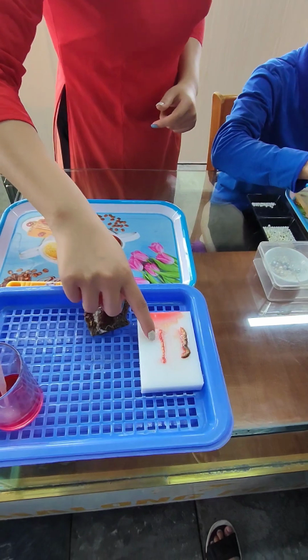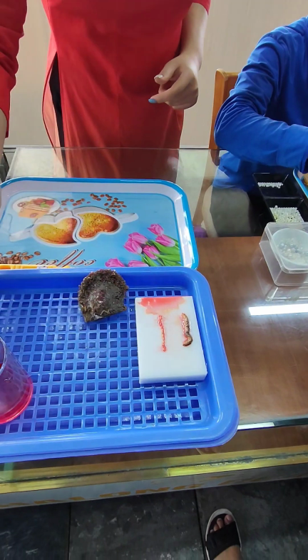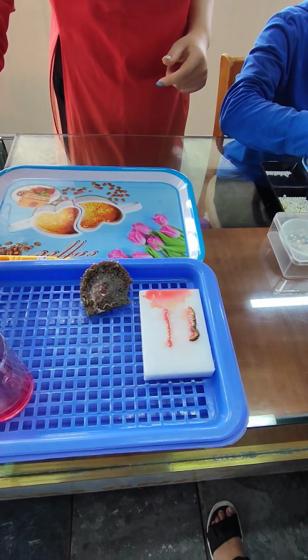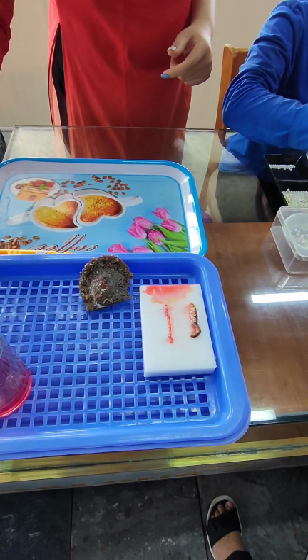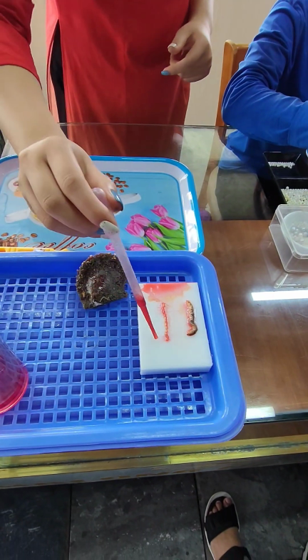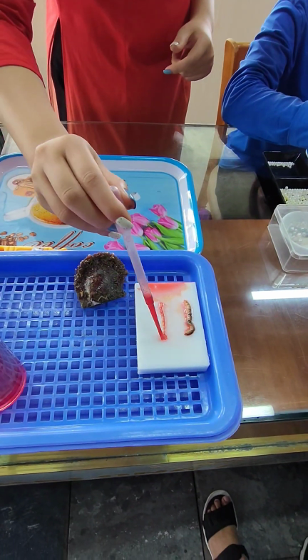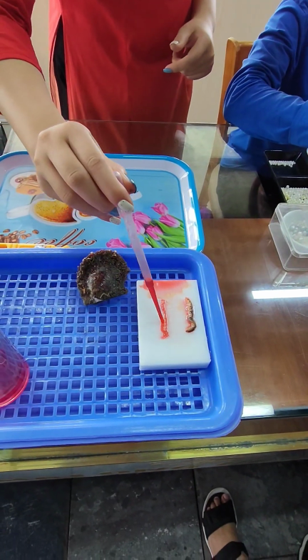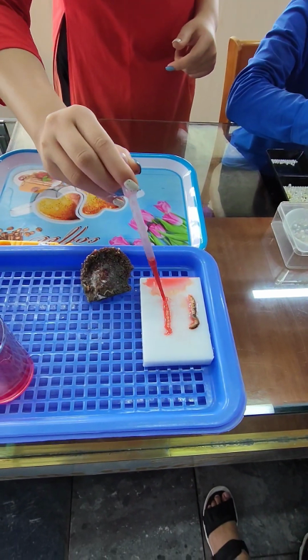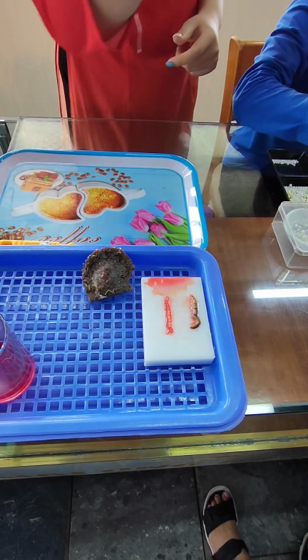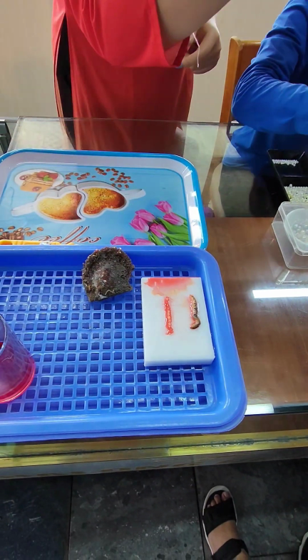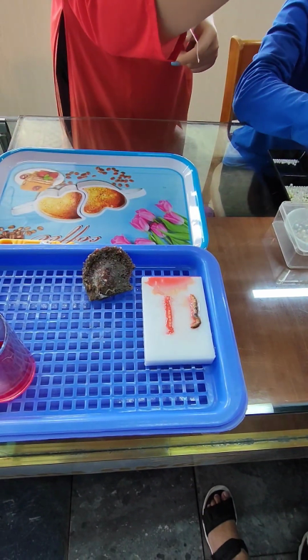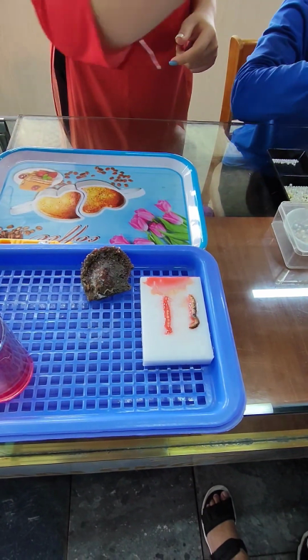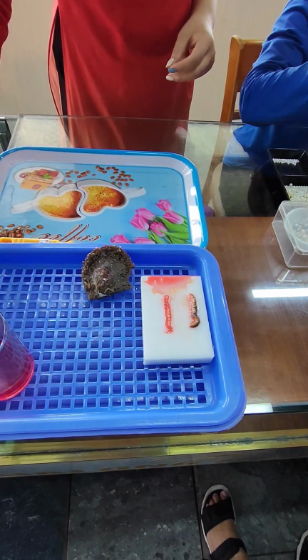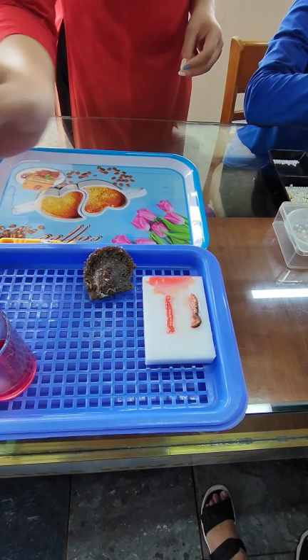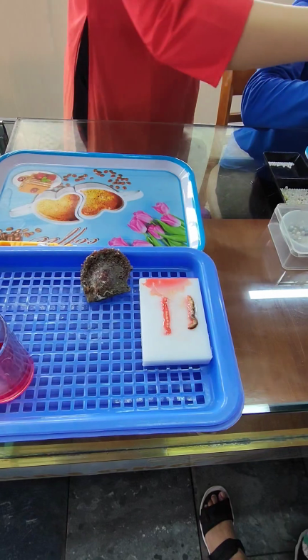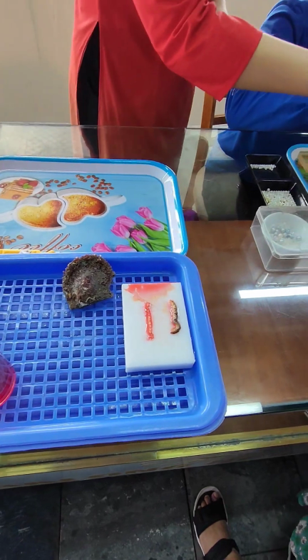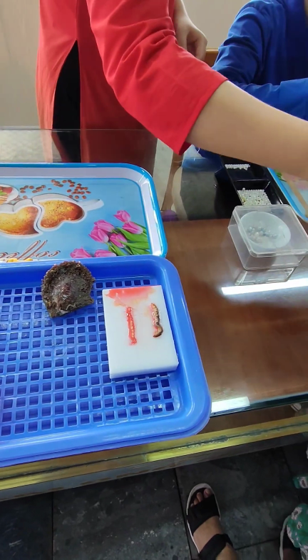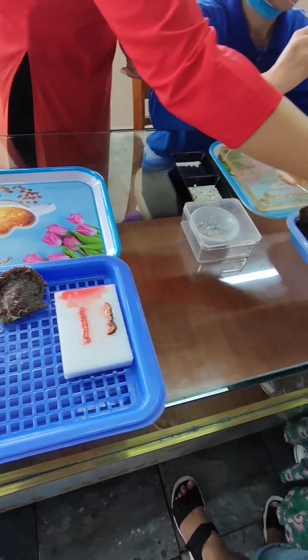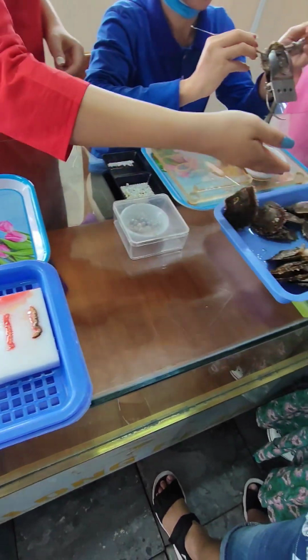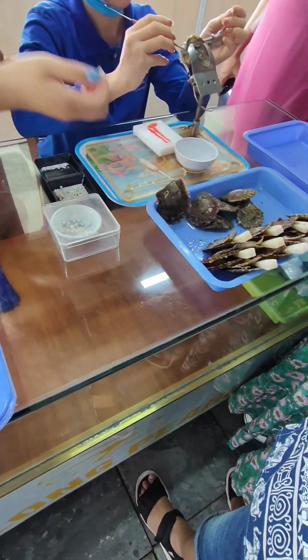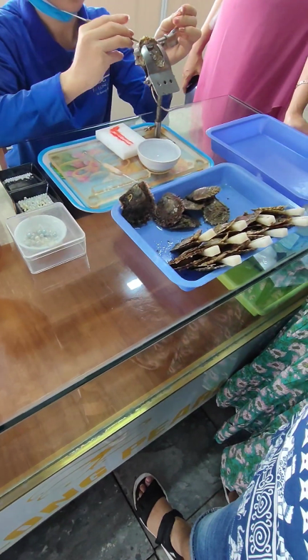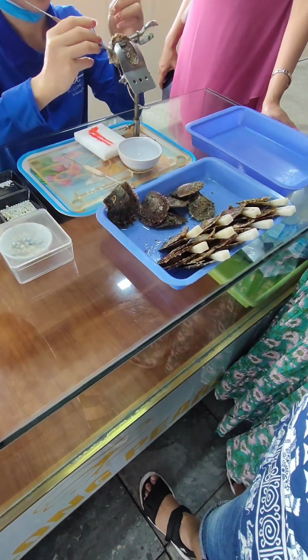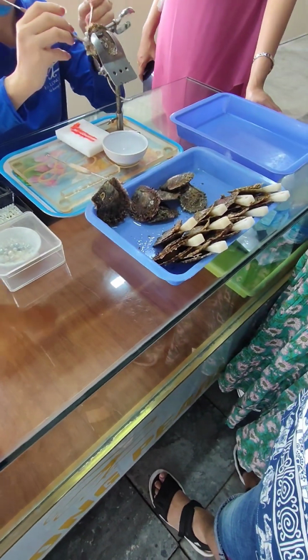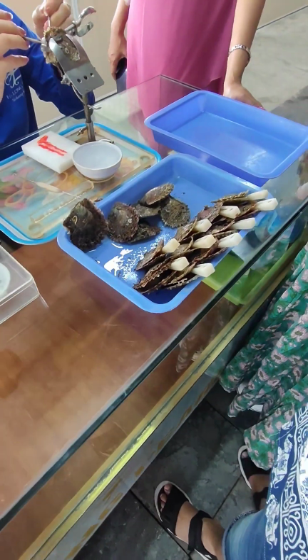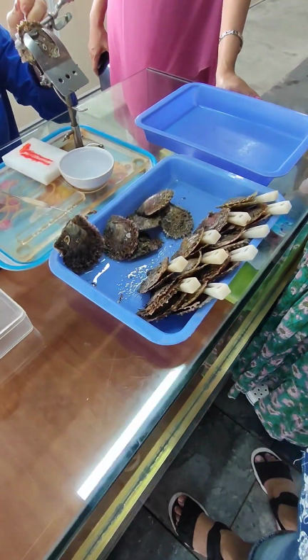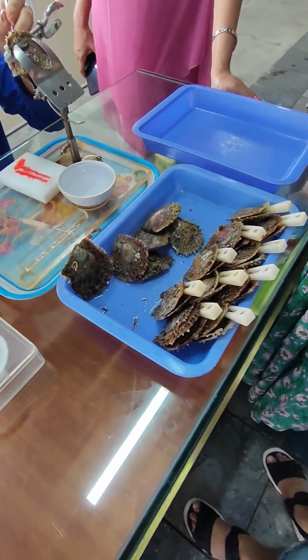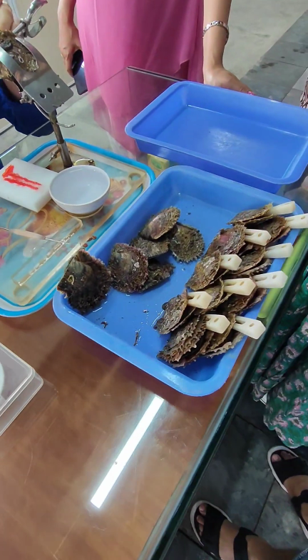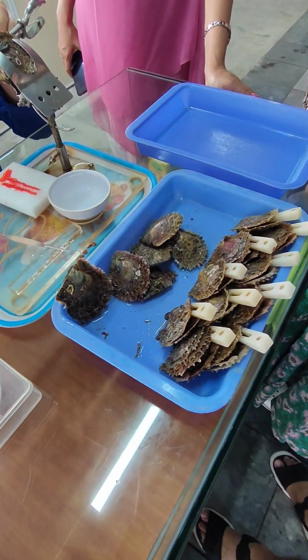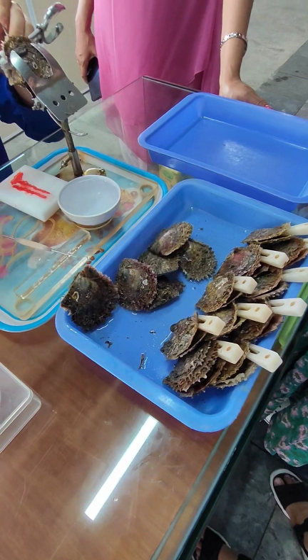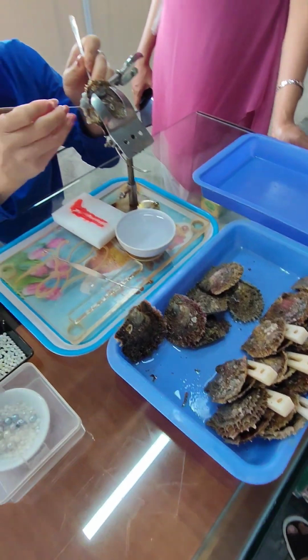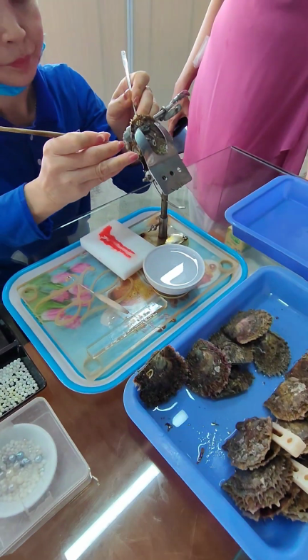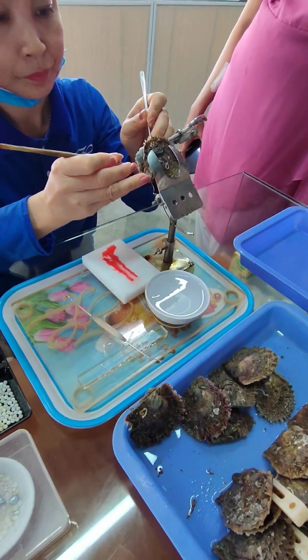We keep the membrane fresh and alive with antibacterium. The next step, we open the receiving oyster. The oyster can live without water for around 5 to 6 hours.